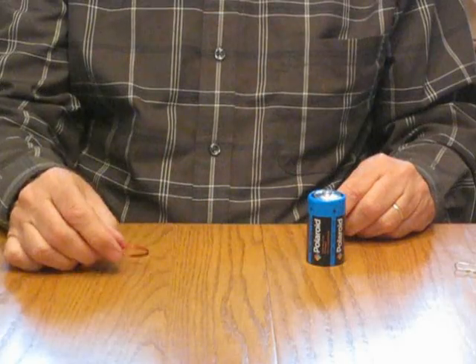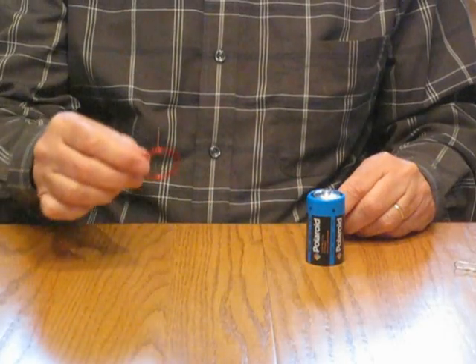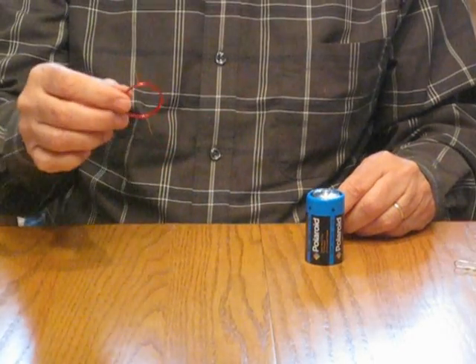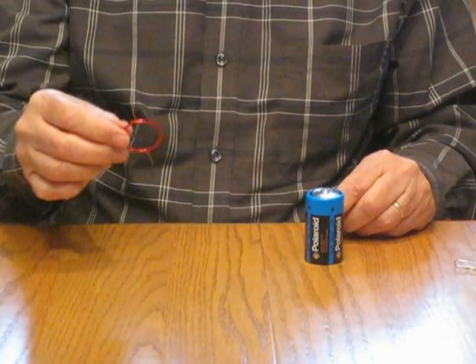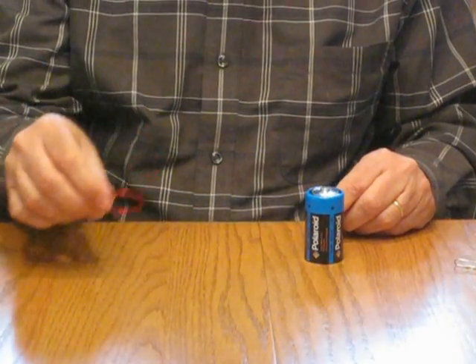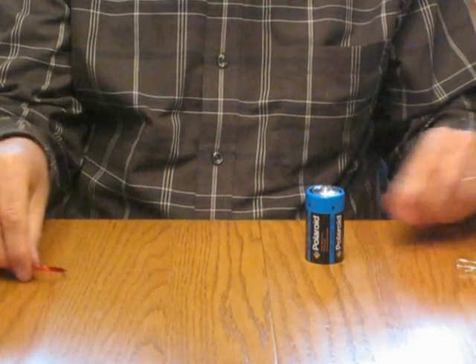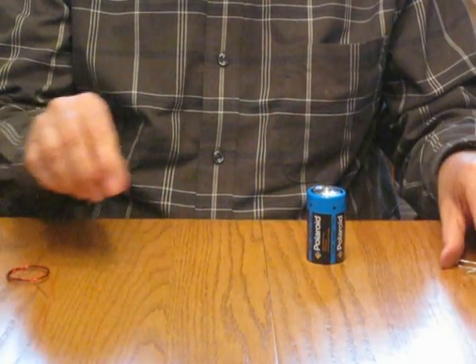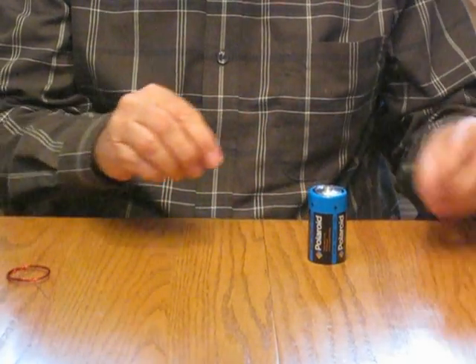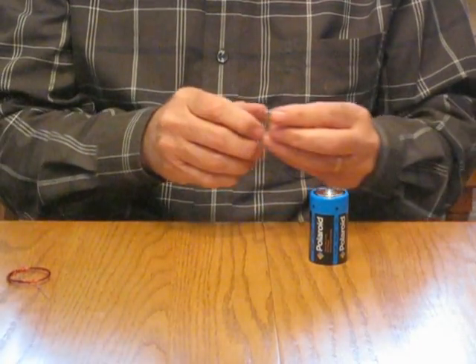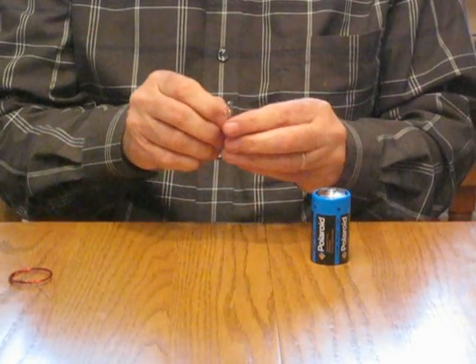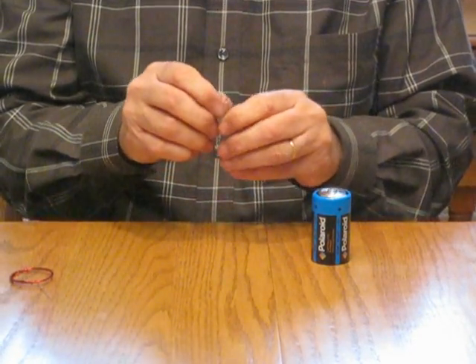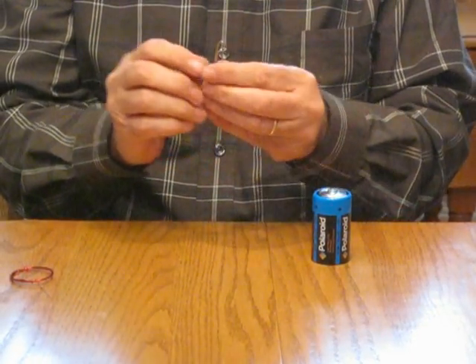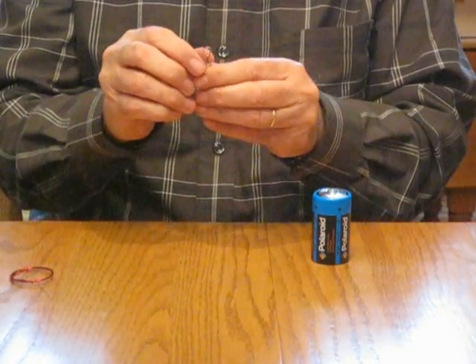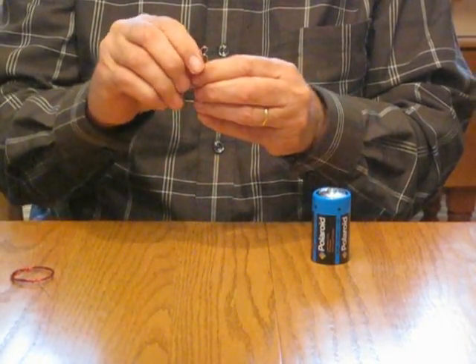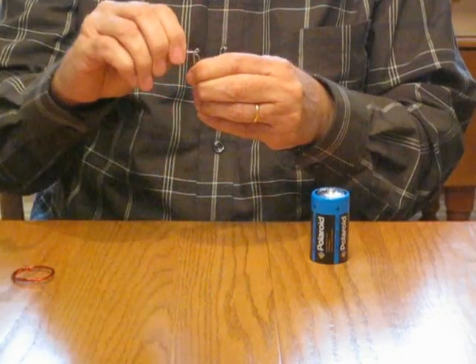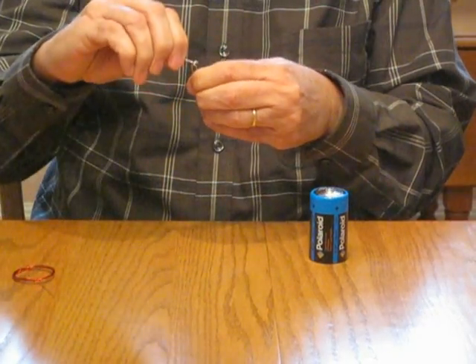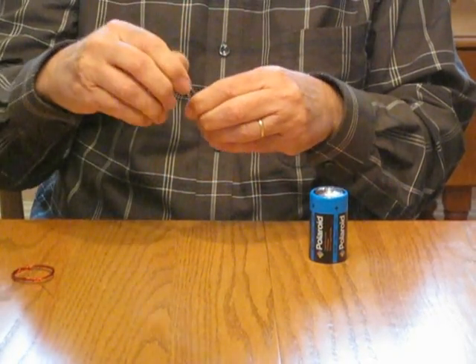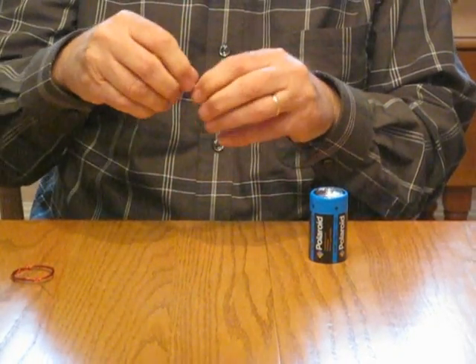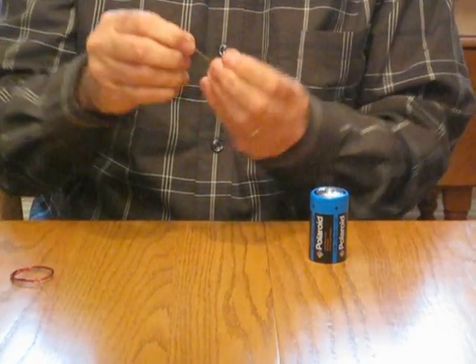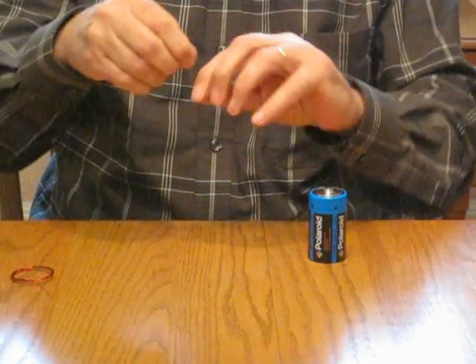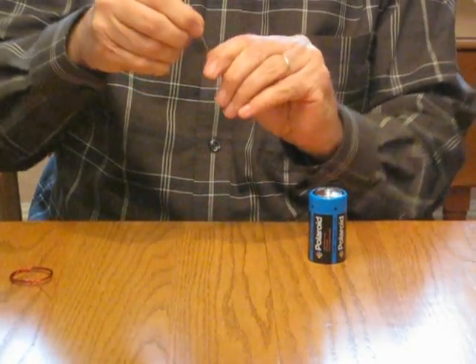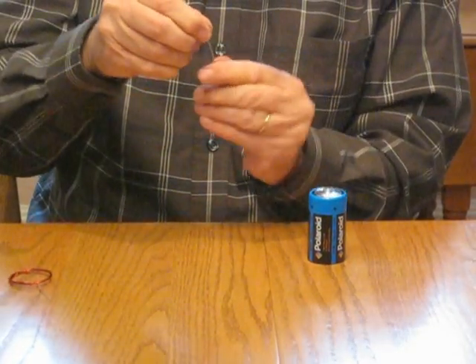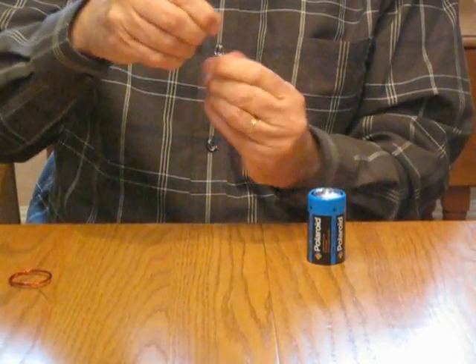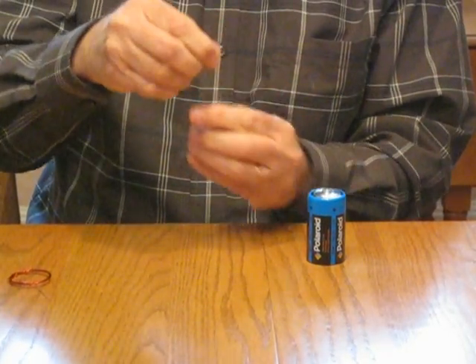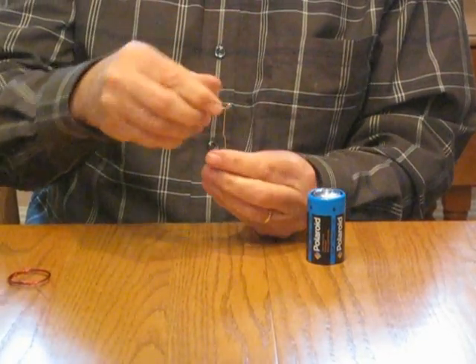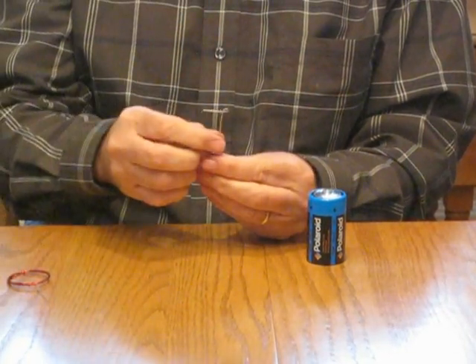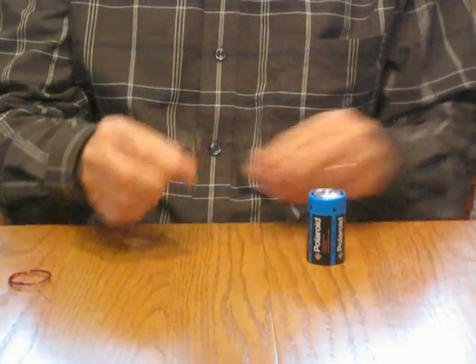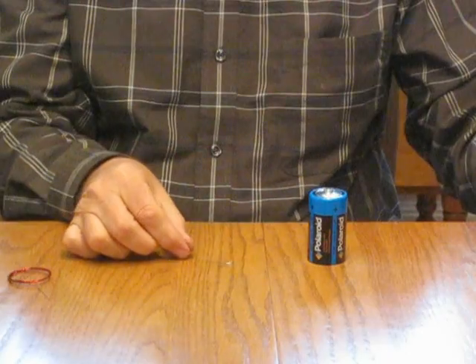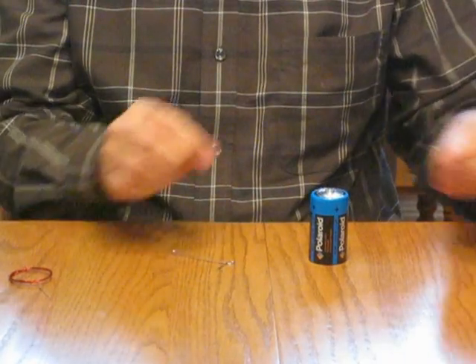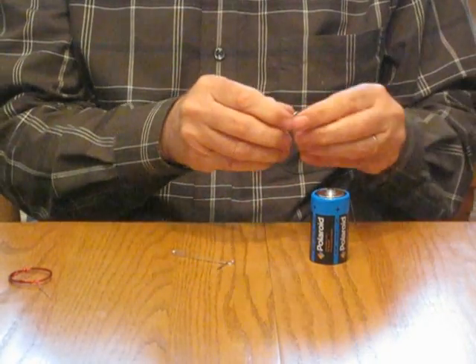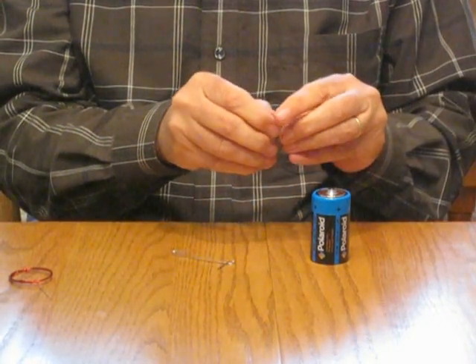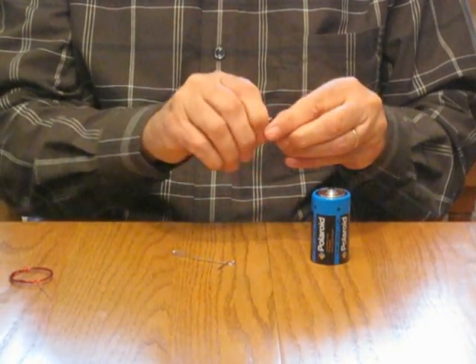We now have our coil made. Take two paper clips and bend them so that they kind of look like that. That's going to hold the coil.